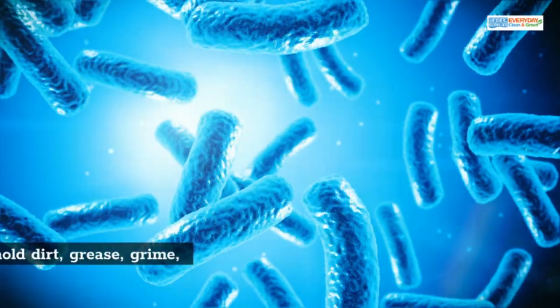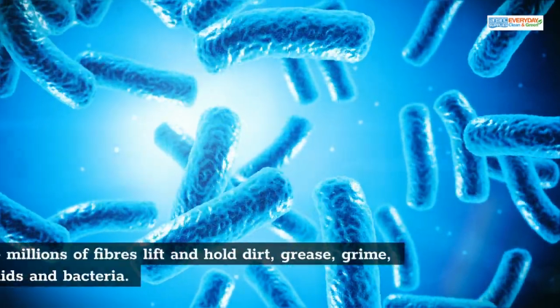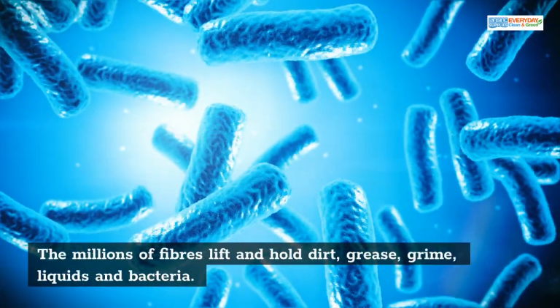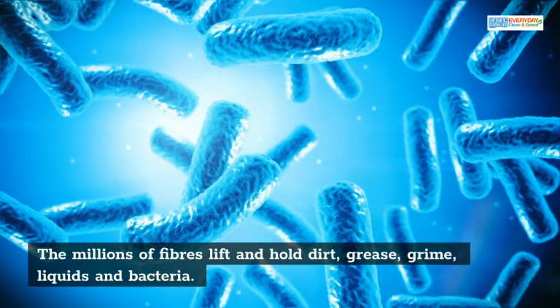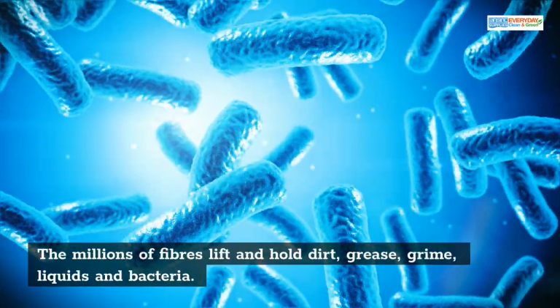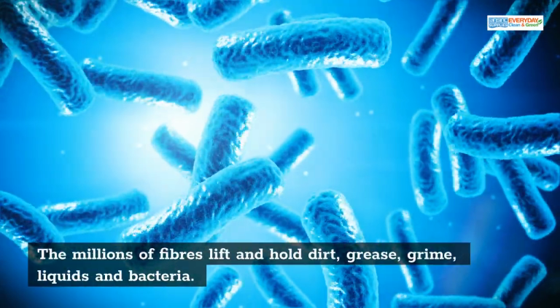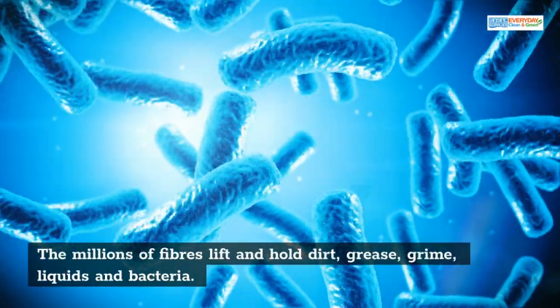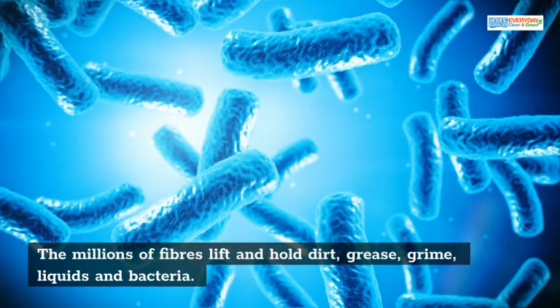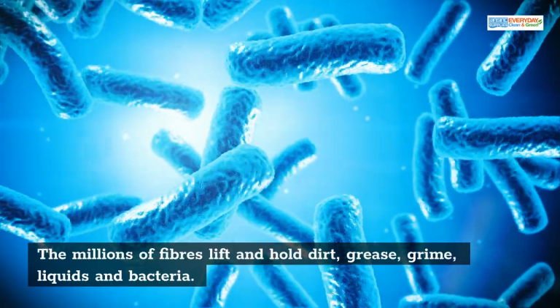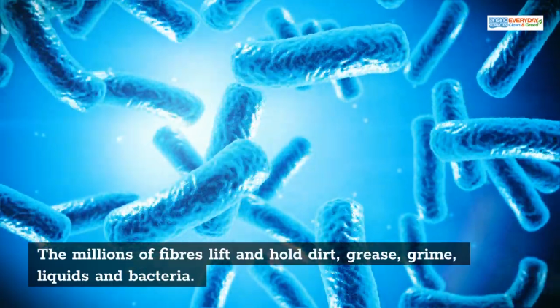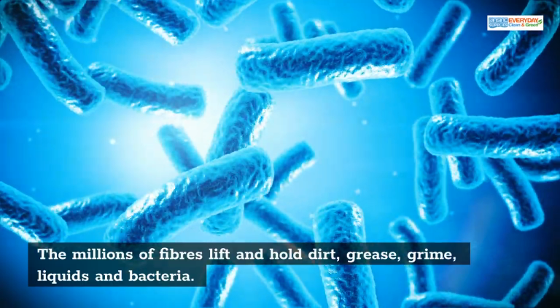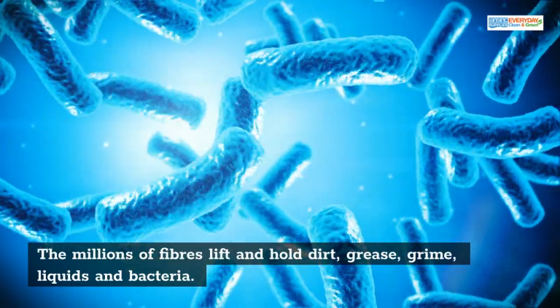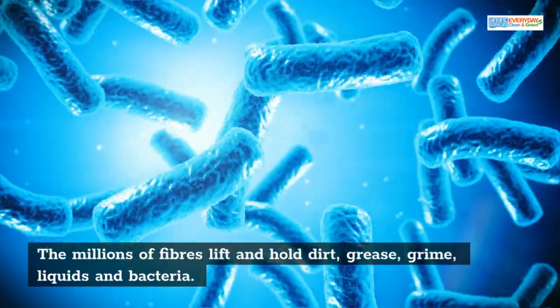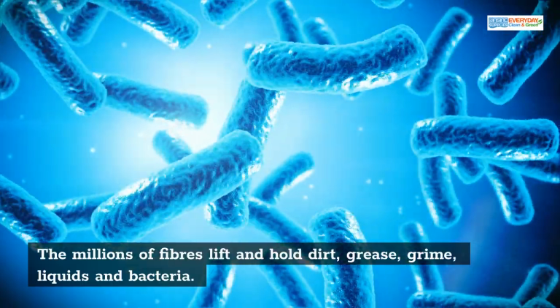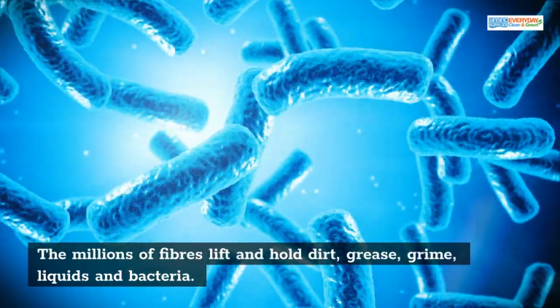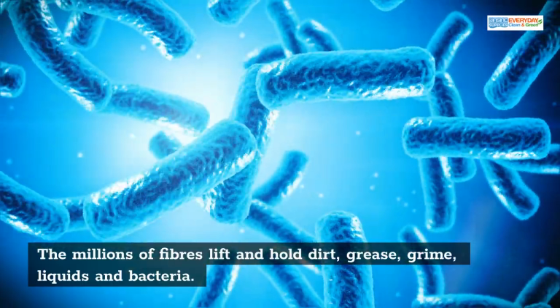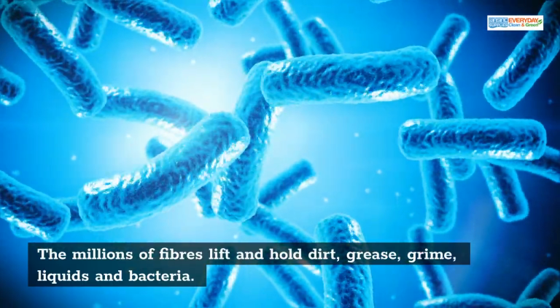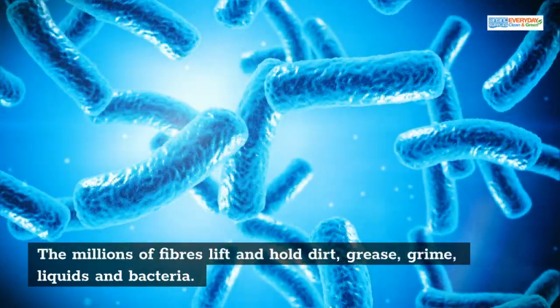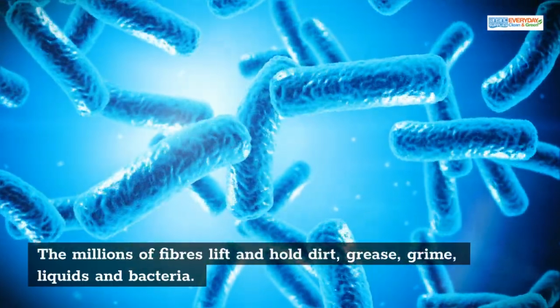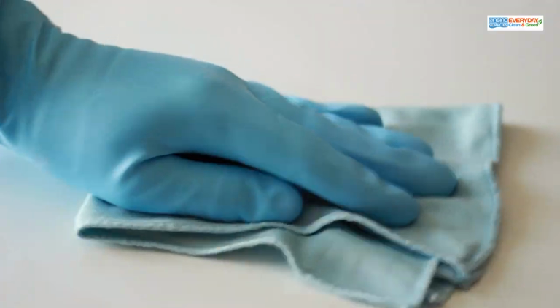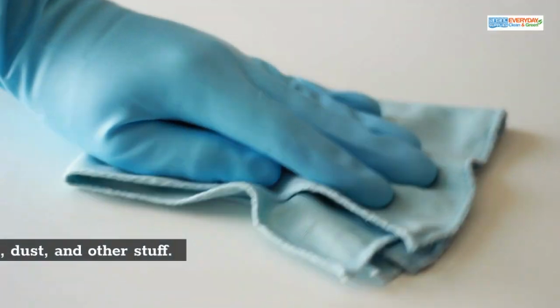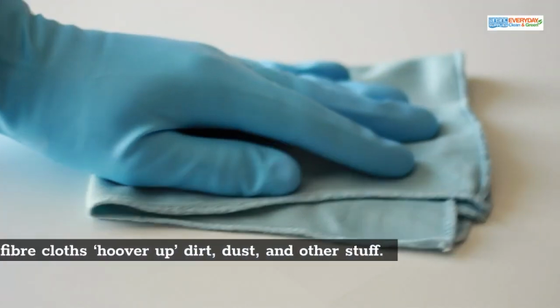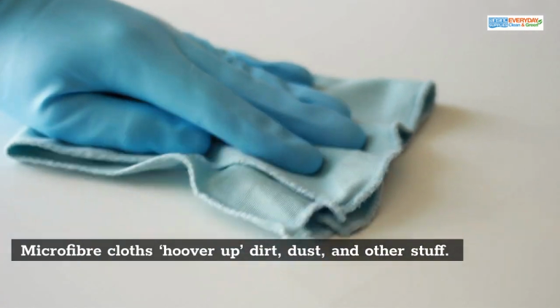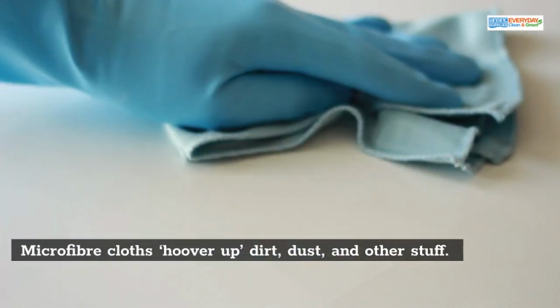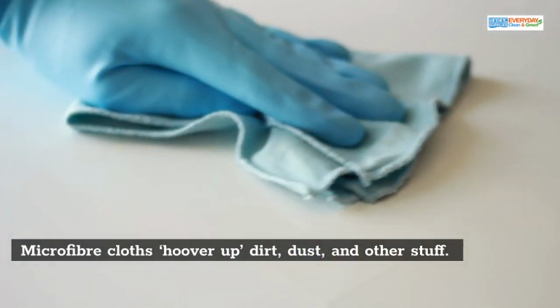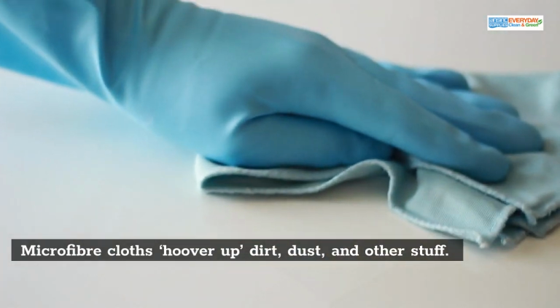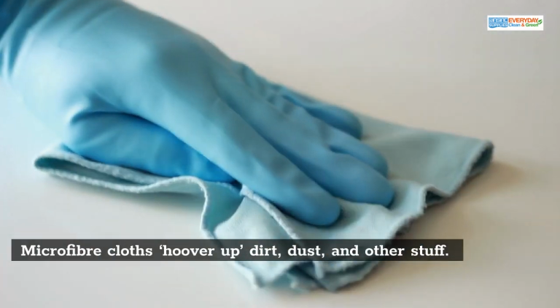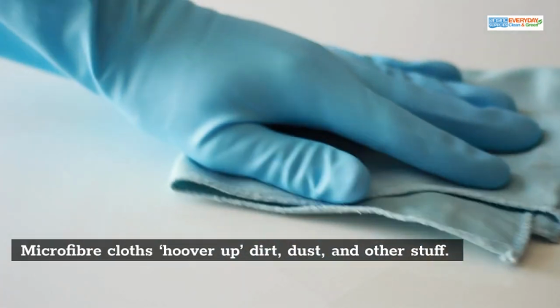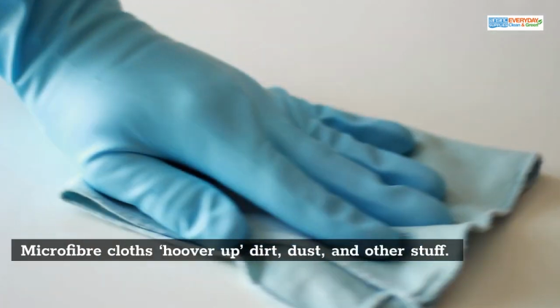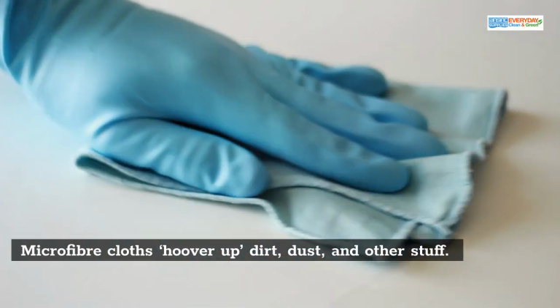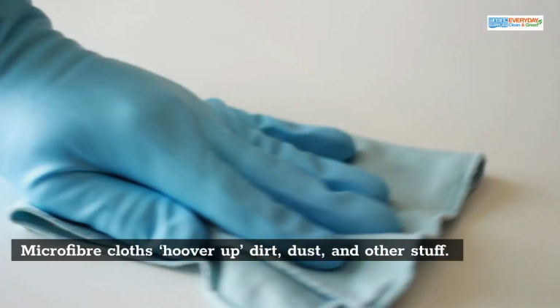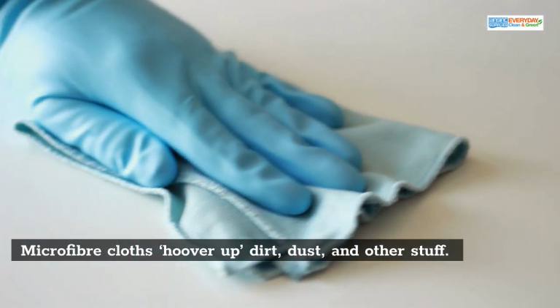The millions of fibers lift and hold dirt, grease, grime, liquids and bacteria. Microfiber cloths can hoover up dirt, dust and other stuff.